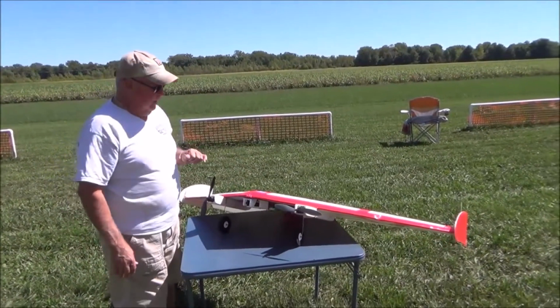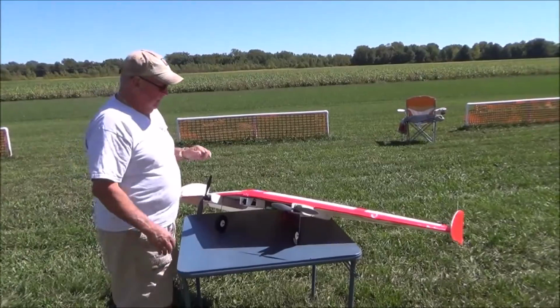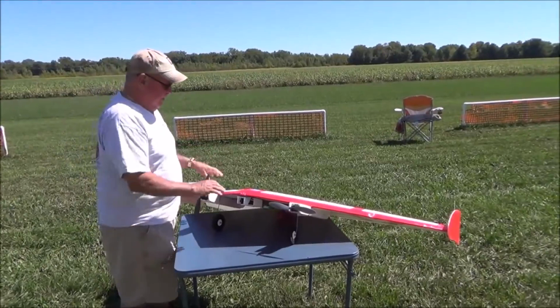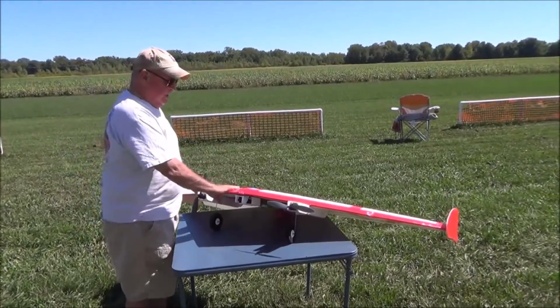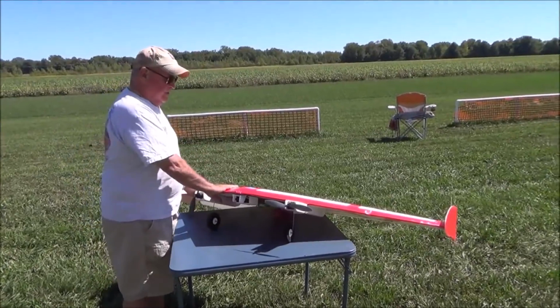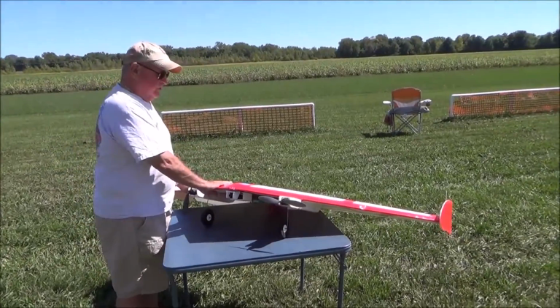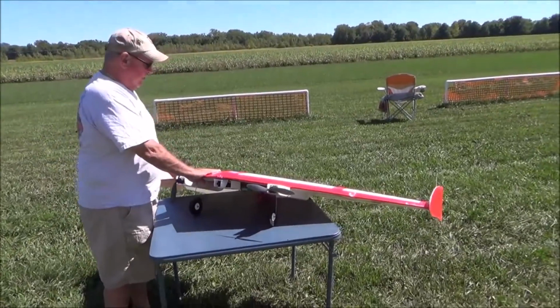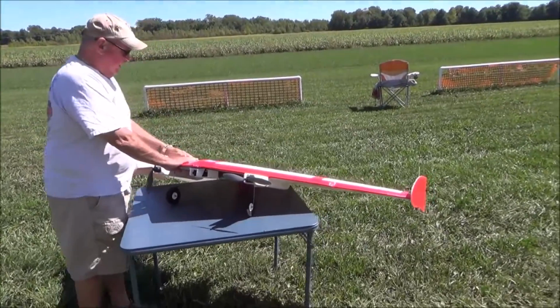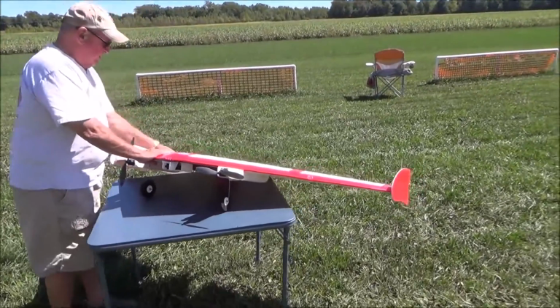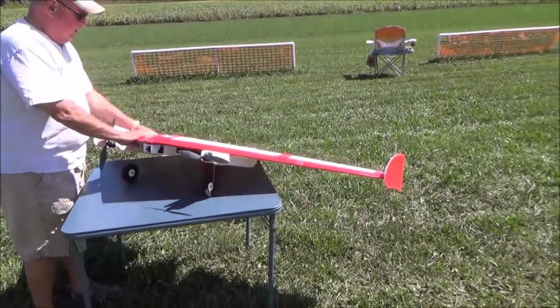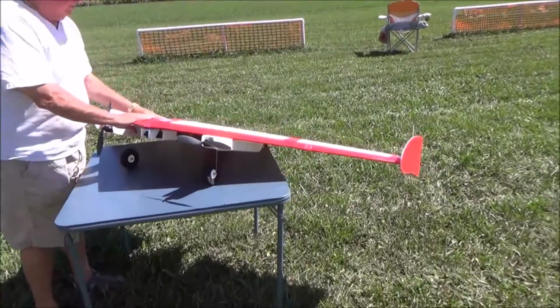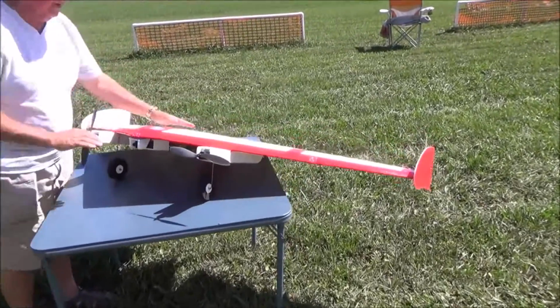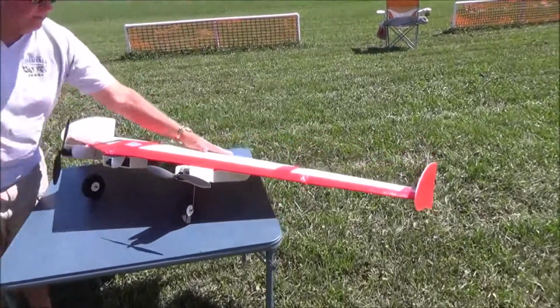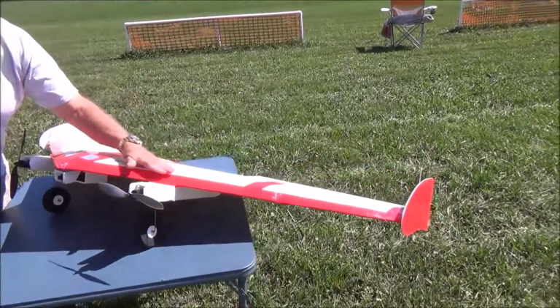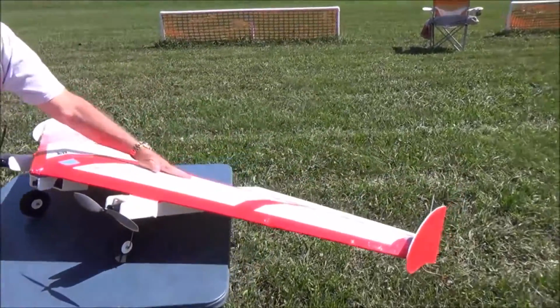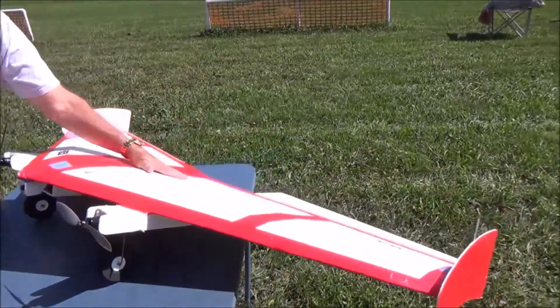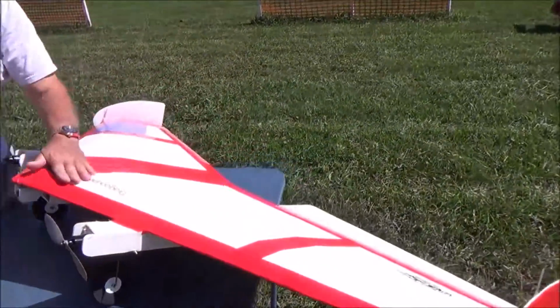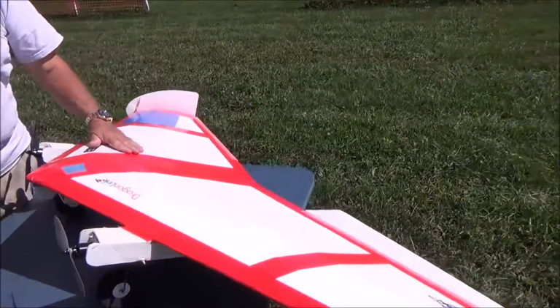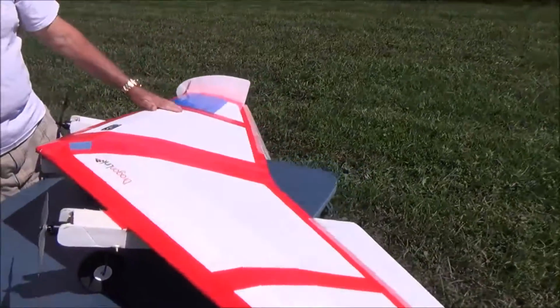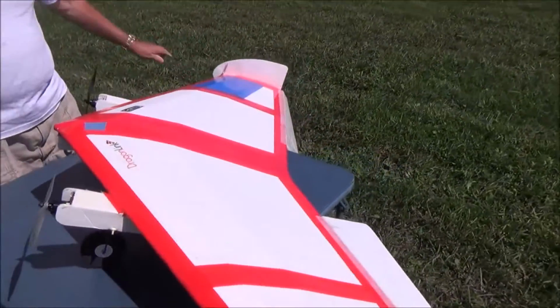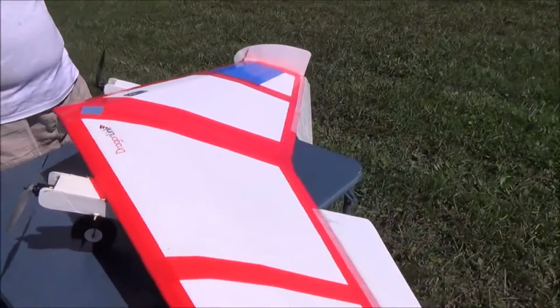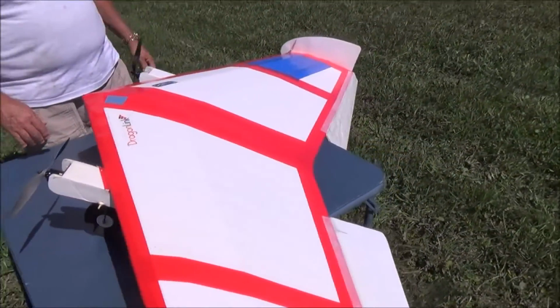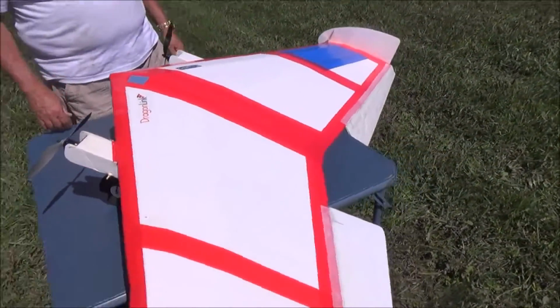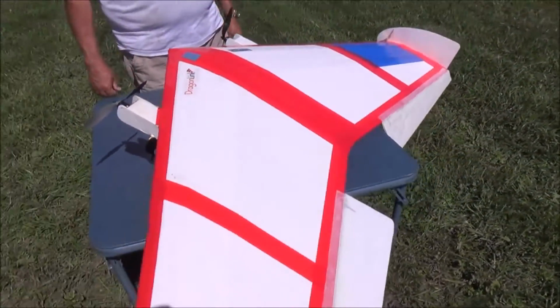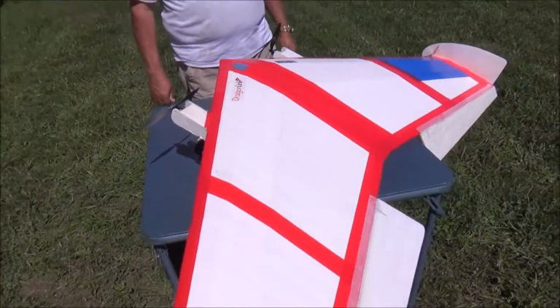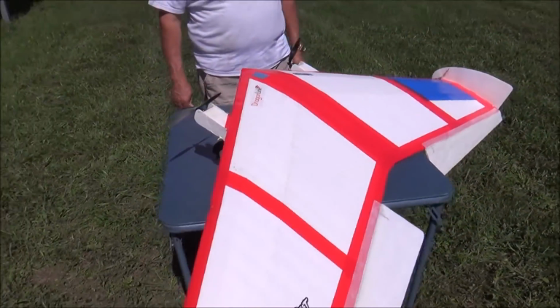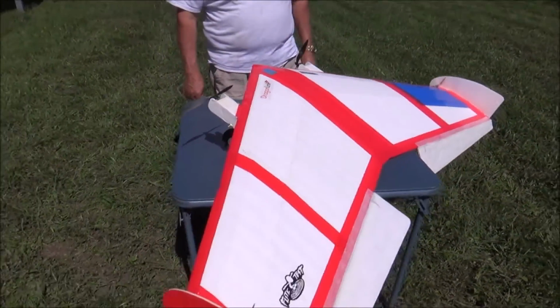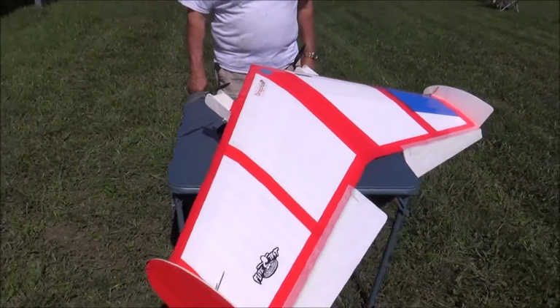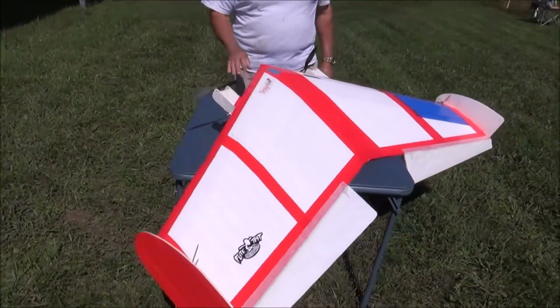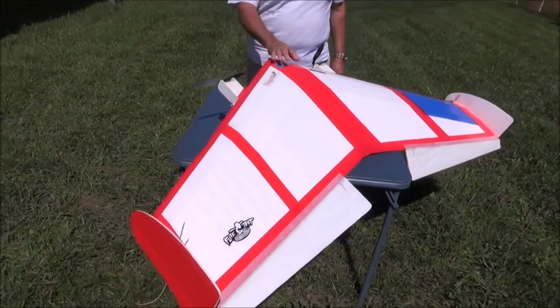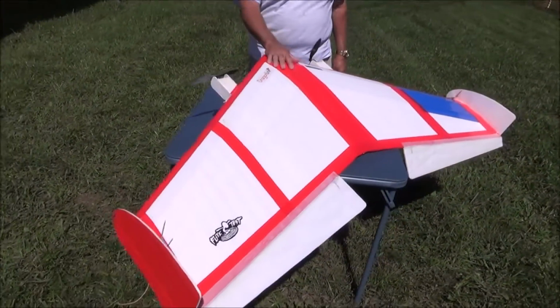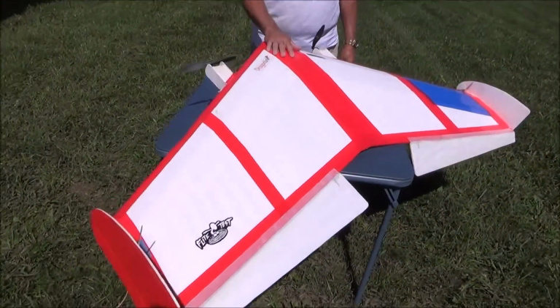Basically this is foam board and this is all just paper right here. It's held together with hot glue and lots of tape.